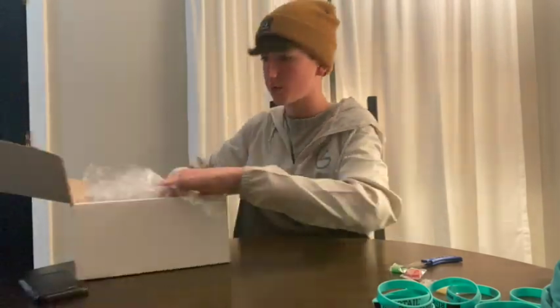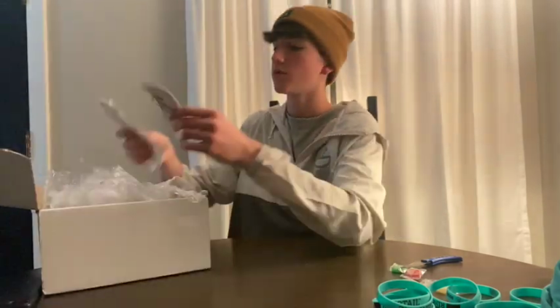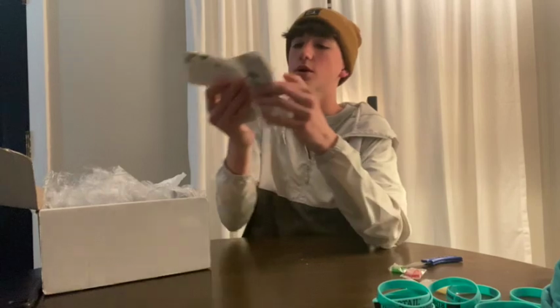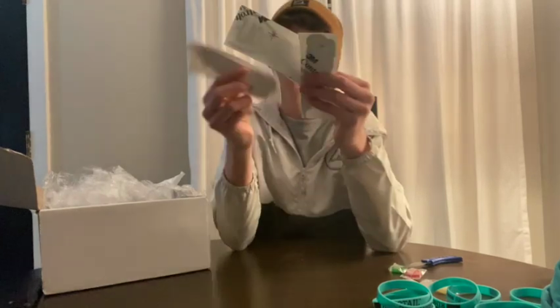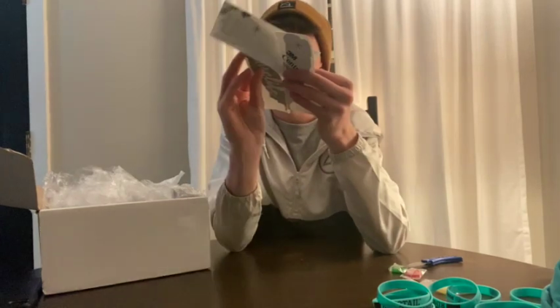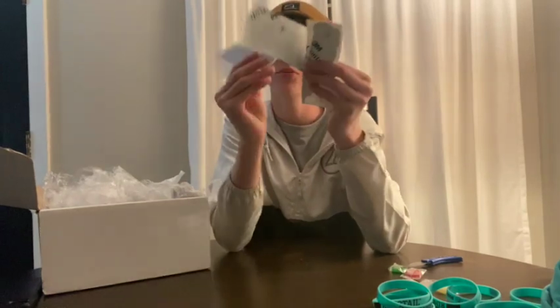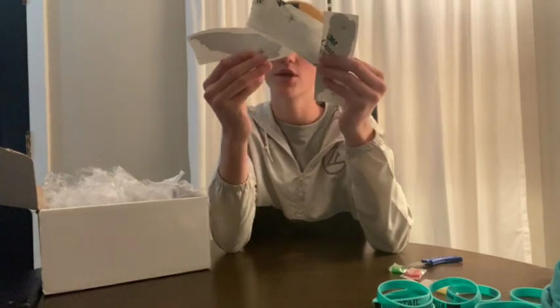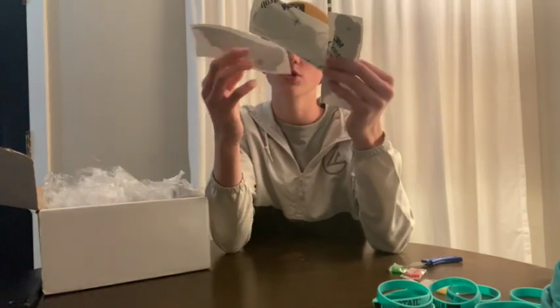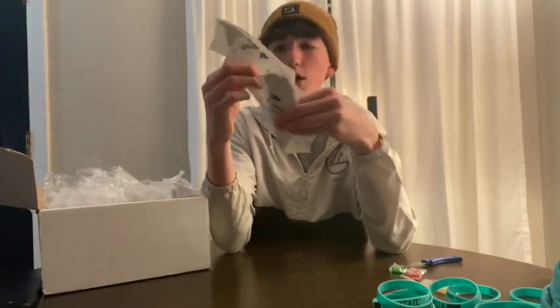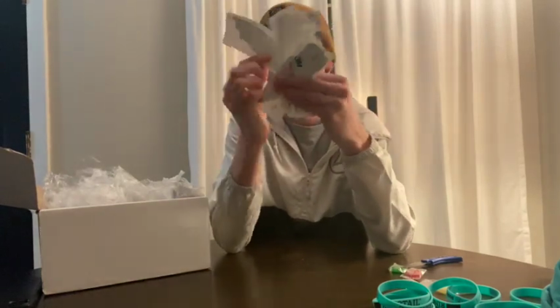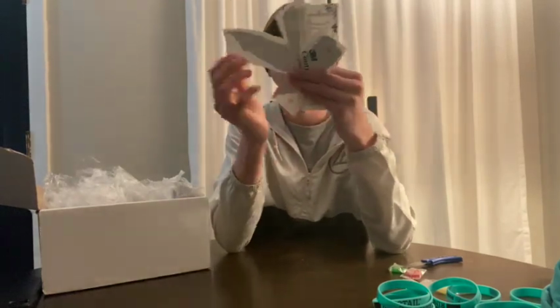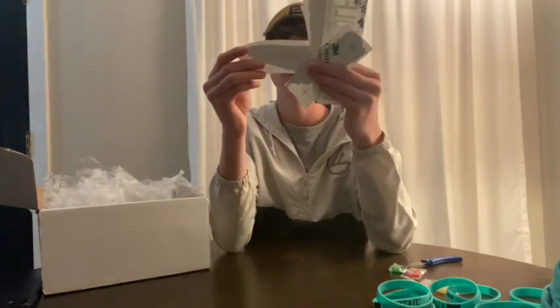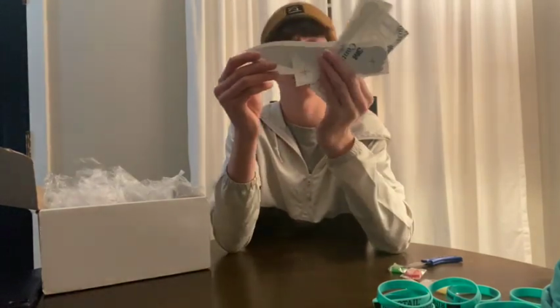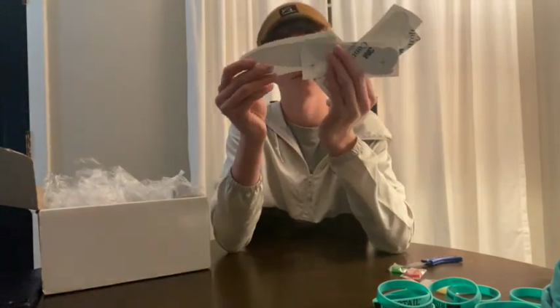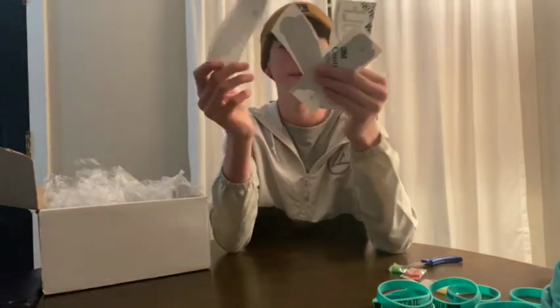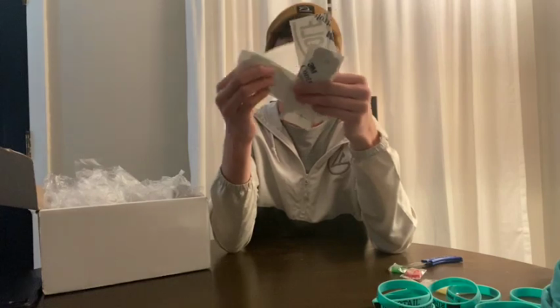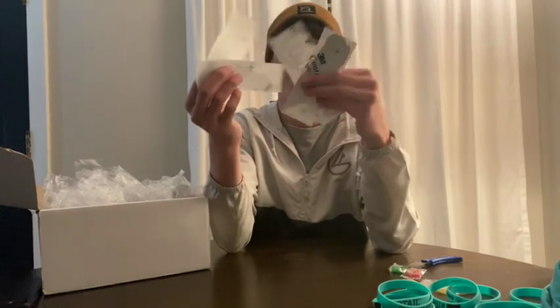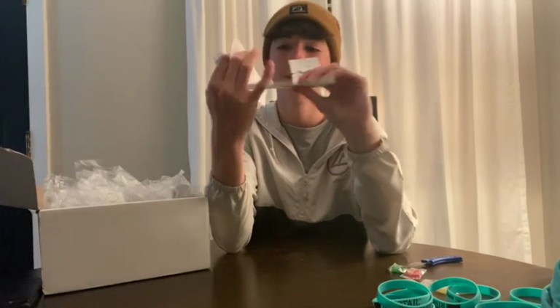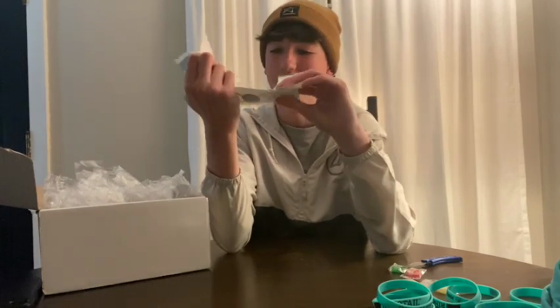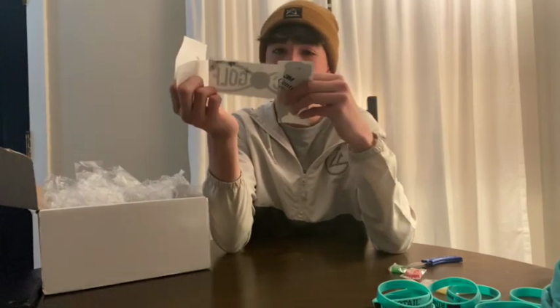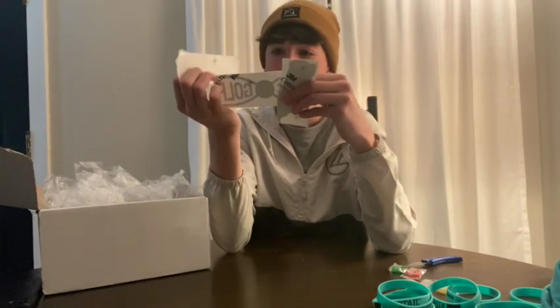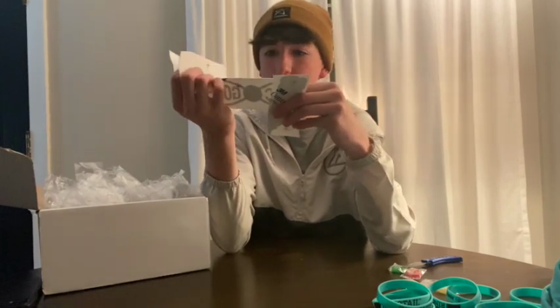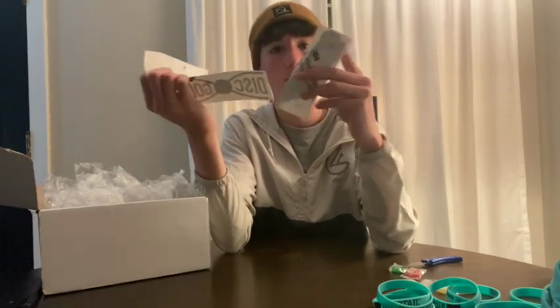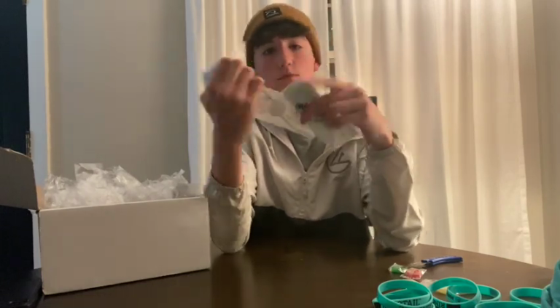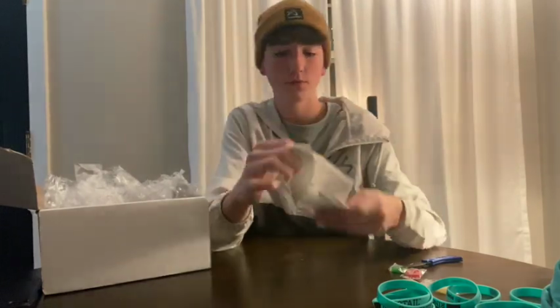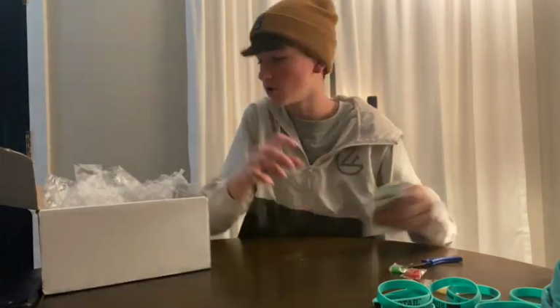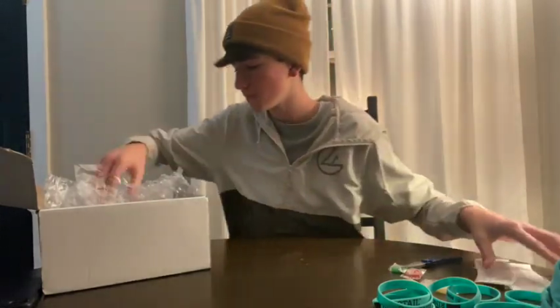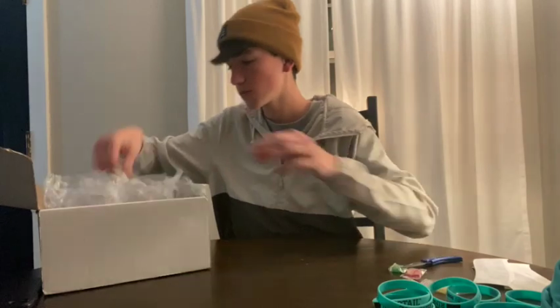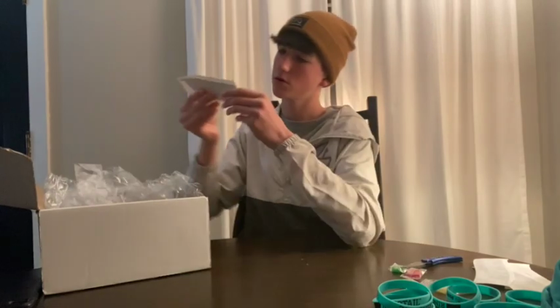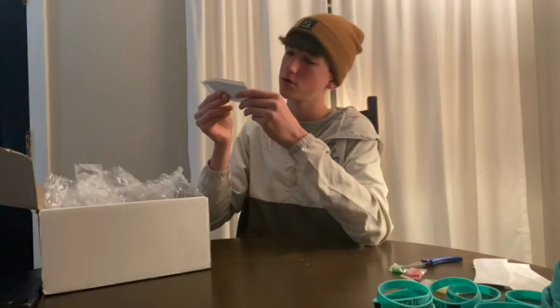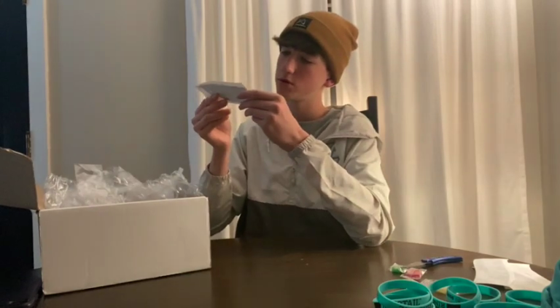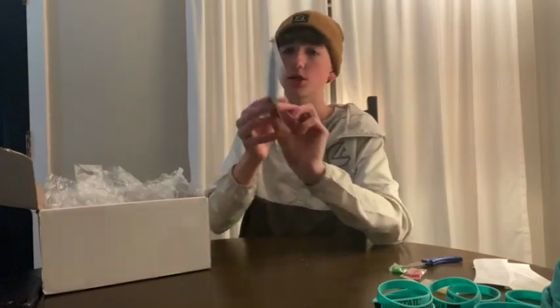Got a bunch of stickers — it looks like it says 'Disc Life.' This is pretty cool.